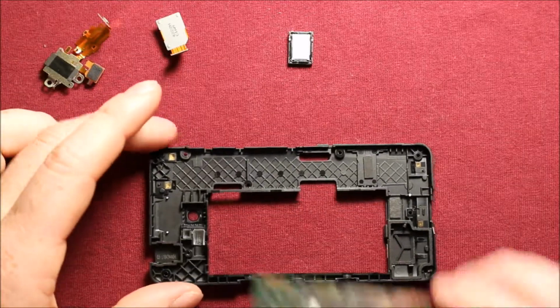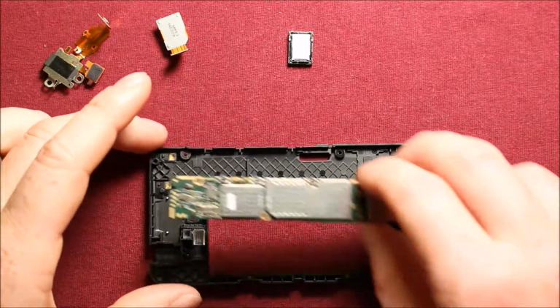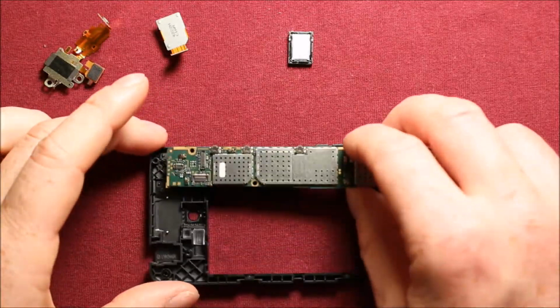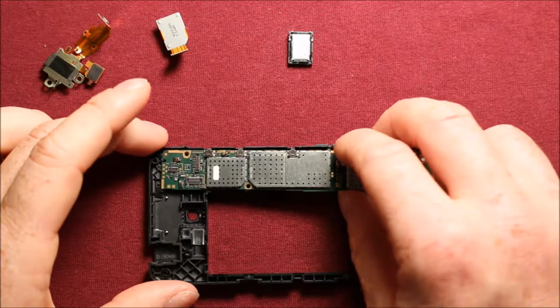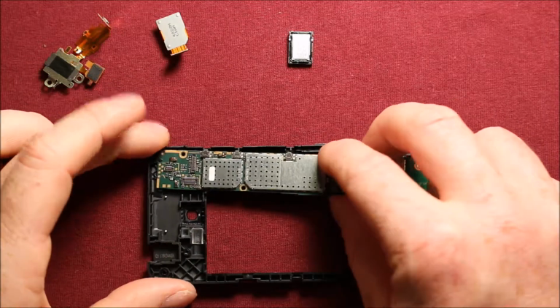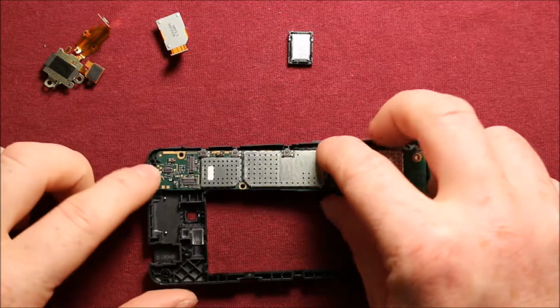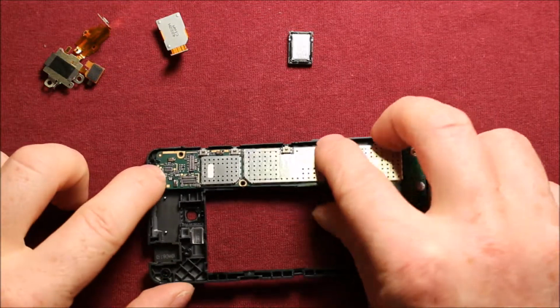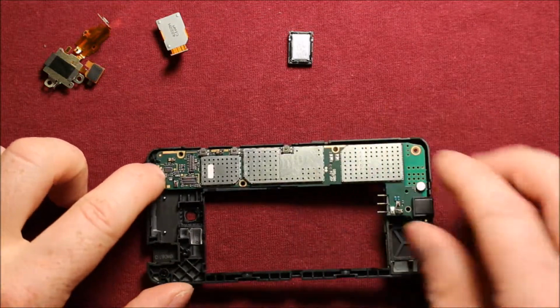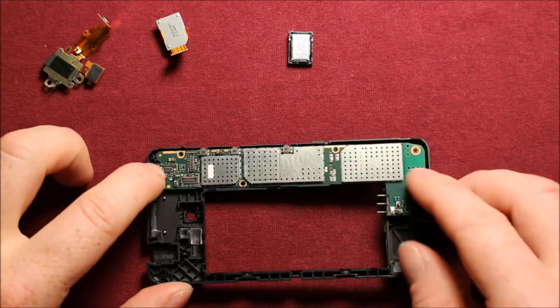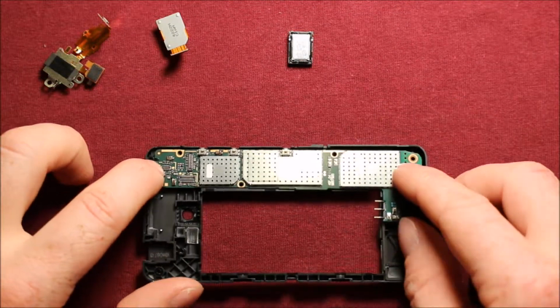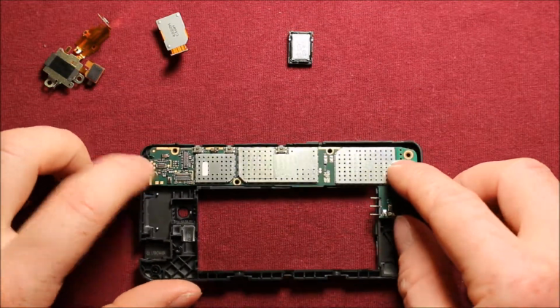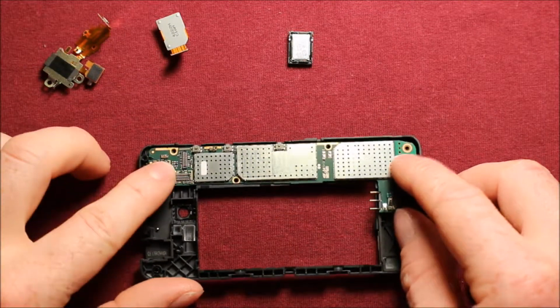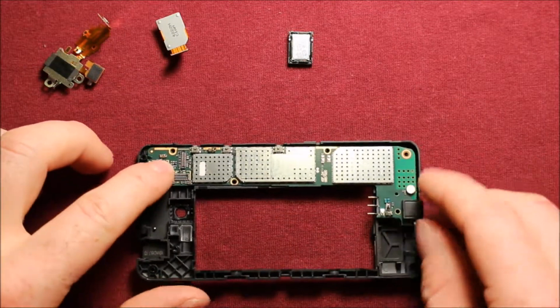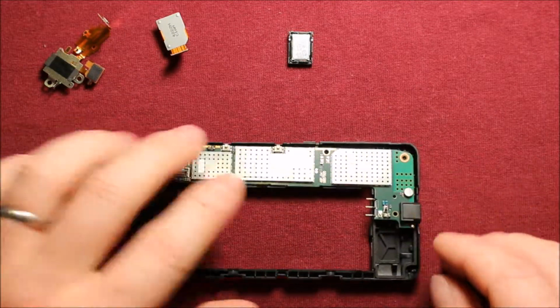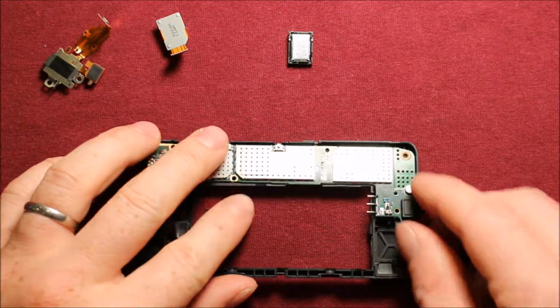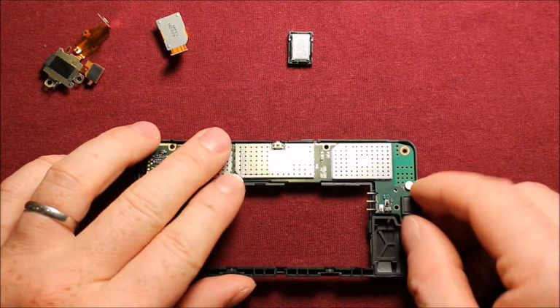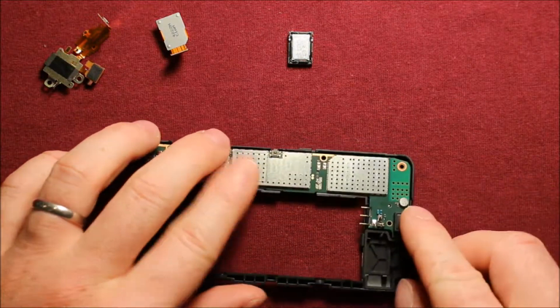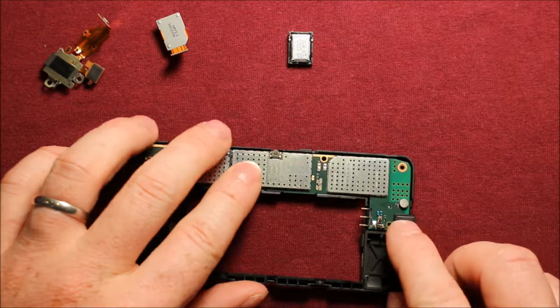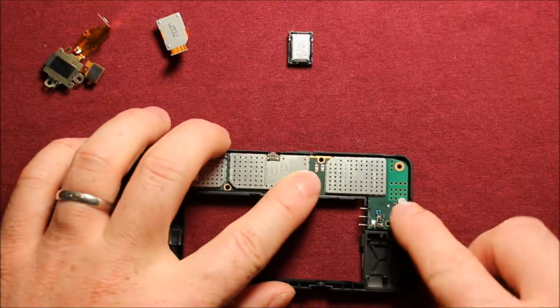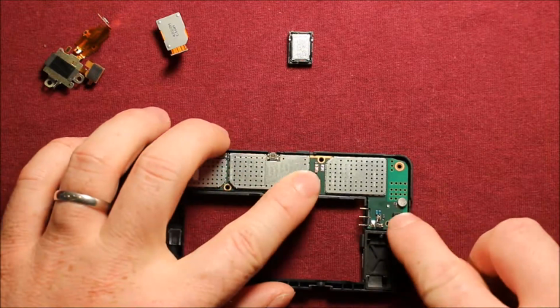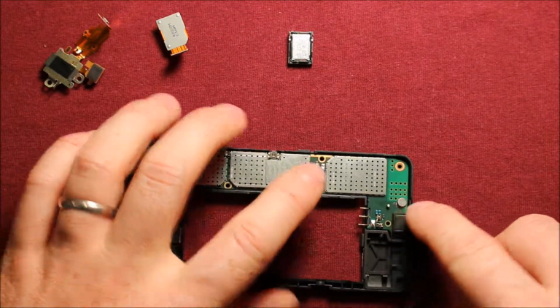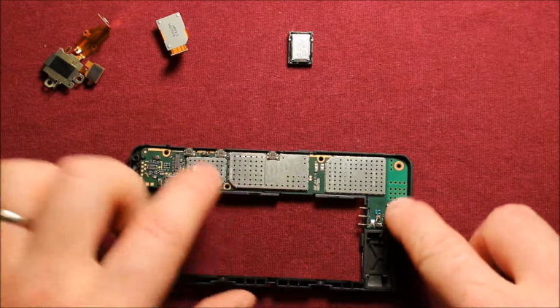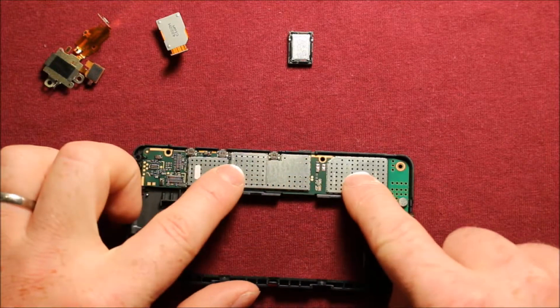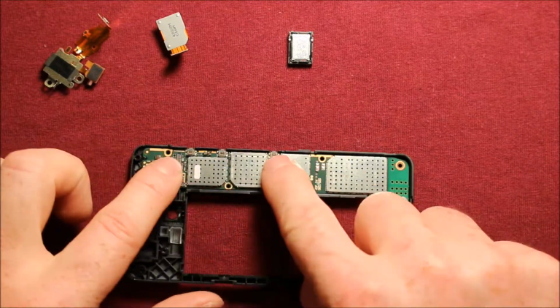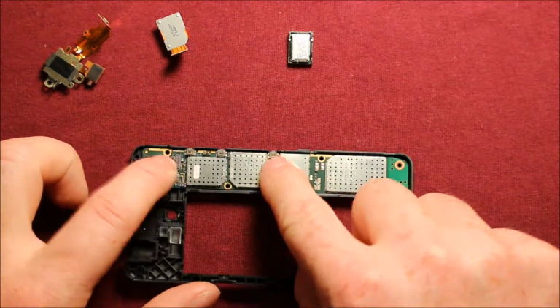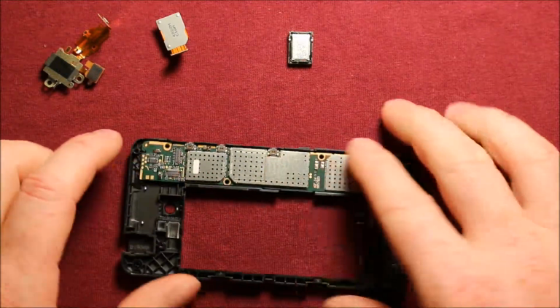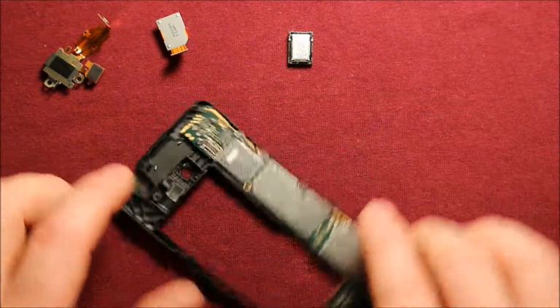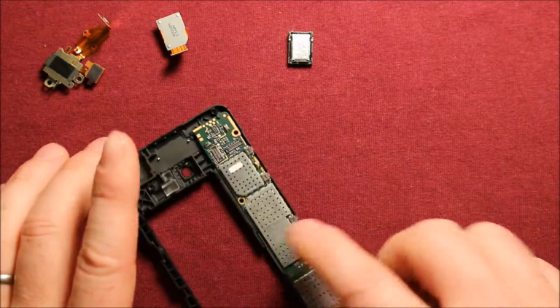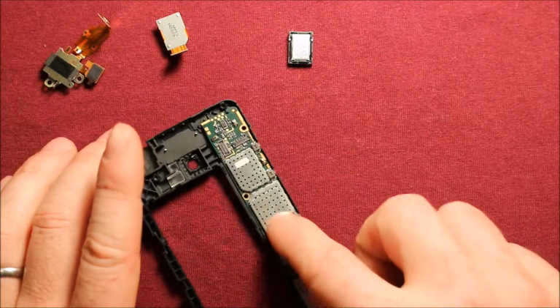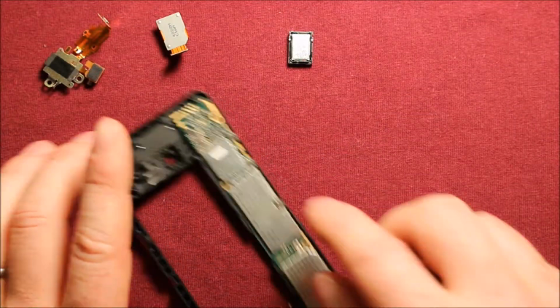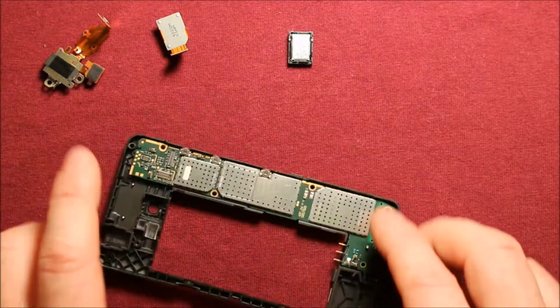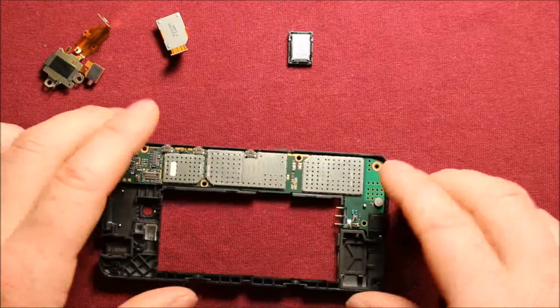To reassemble, start right here at the top part — there's a notch where the top of the logic board goes in, and then there's a spot at the bottom where it goes in too. Just push it right down and it goes right in.